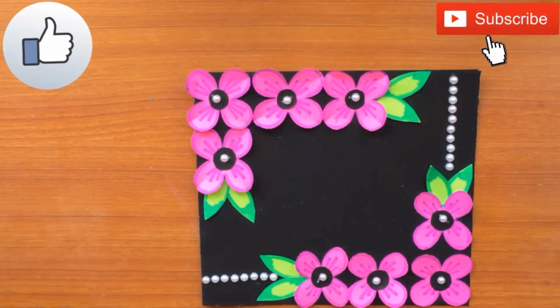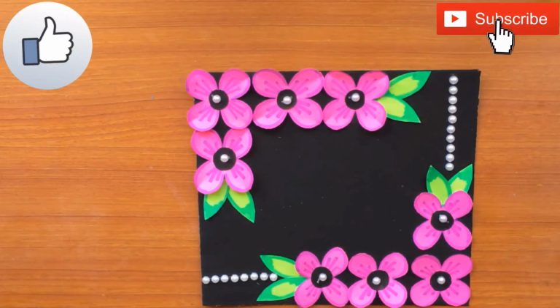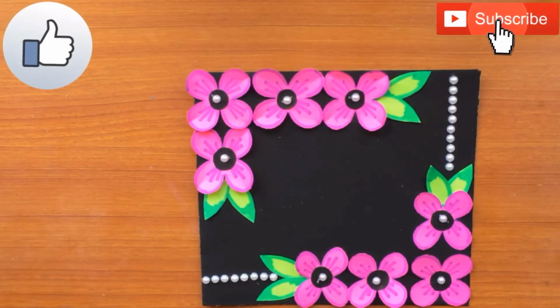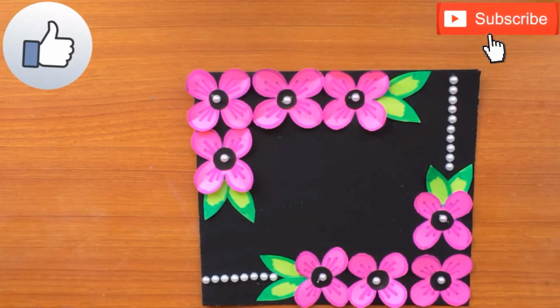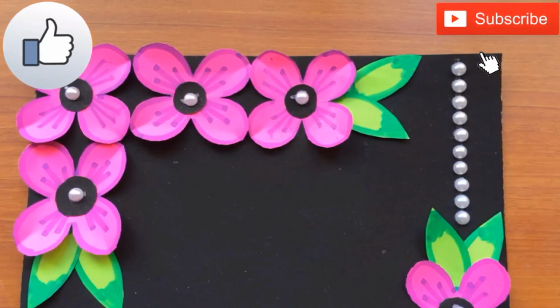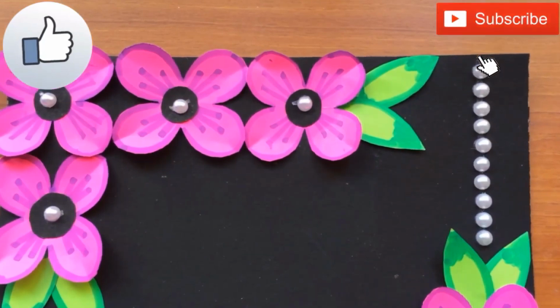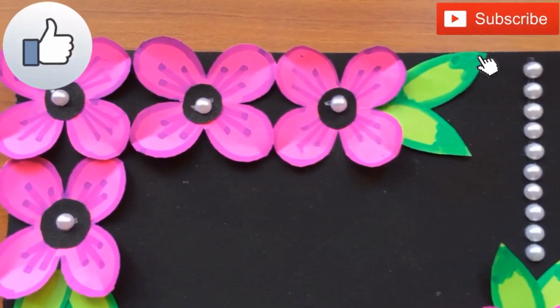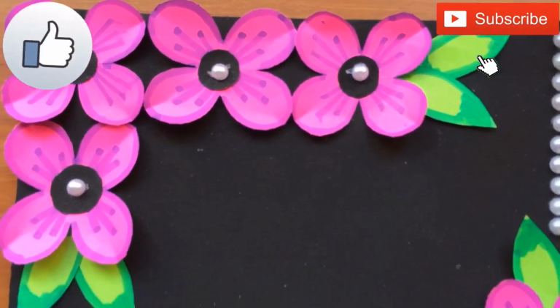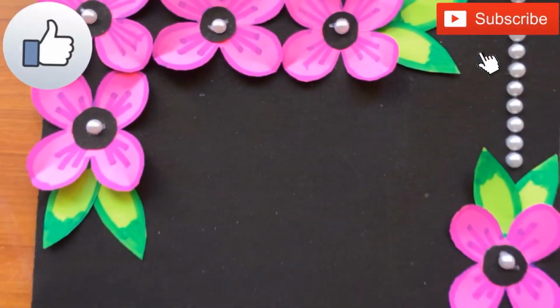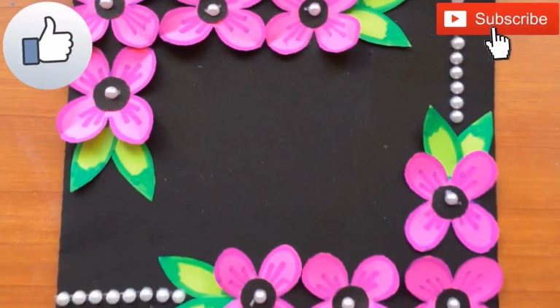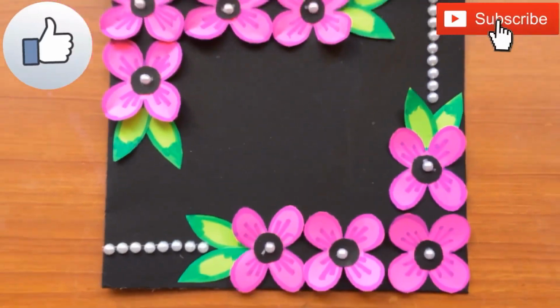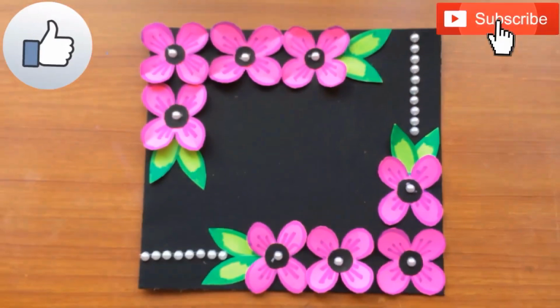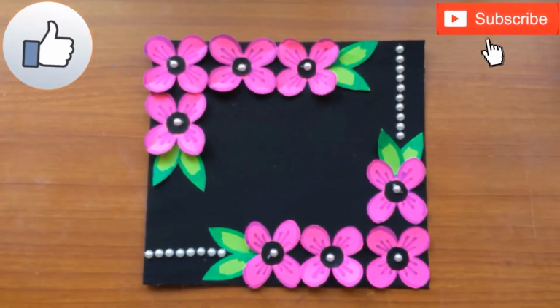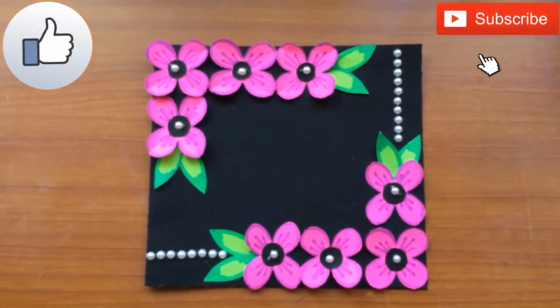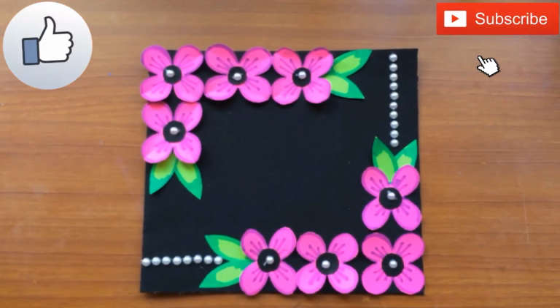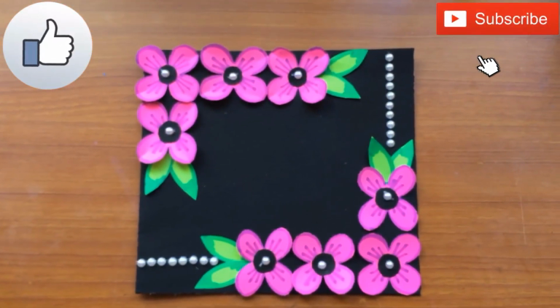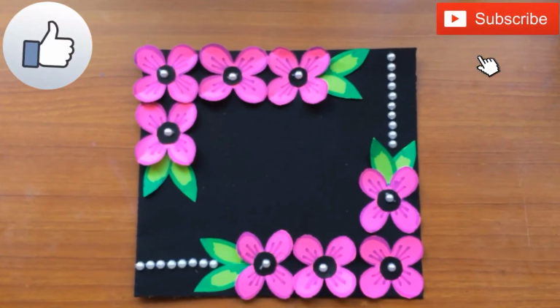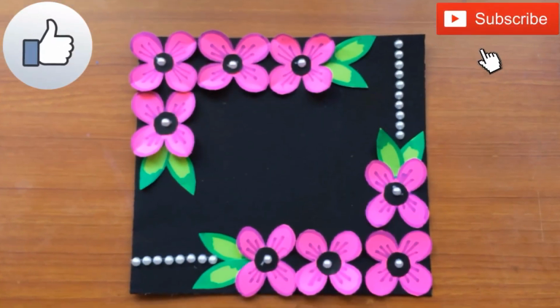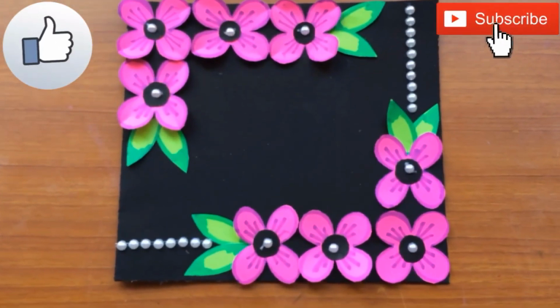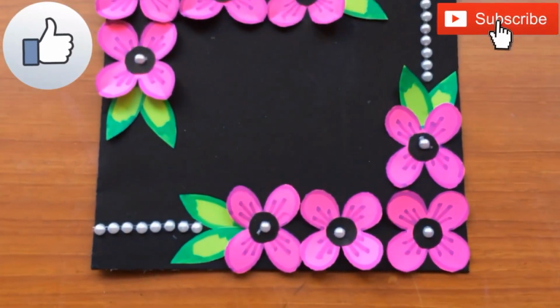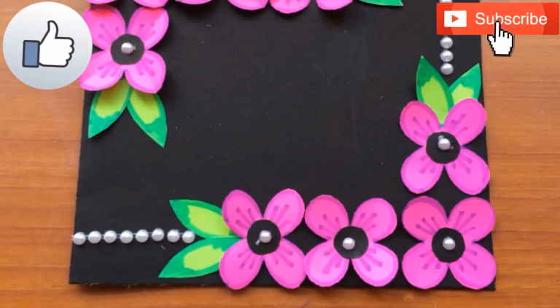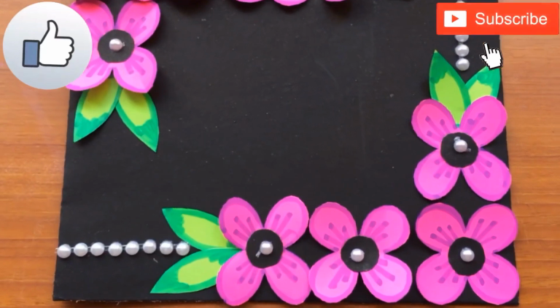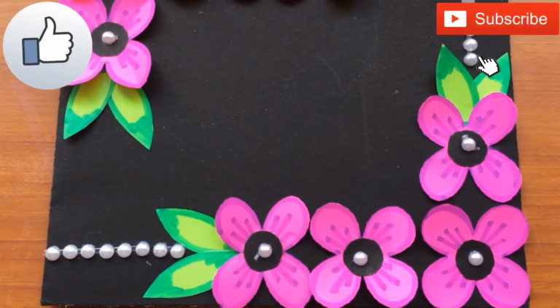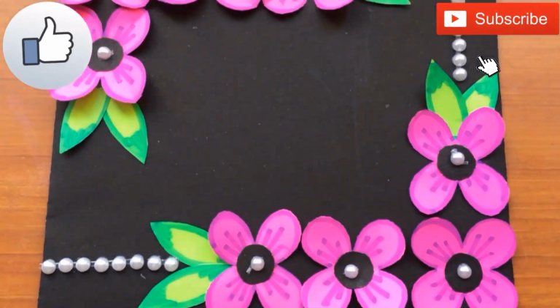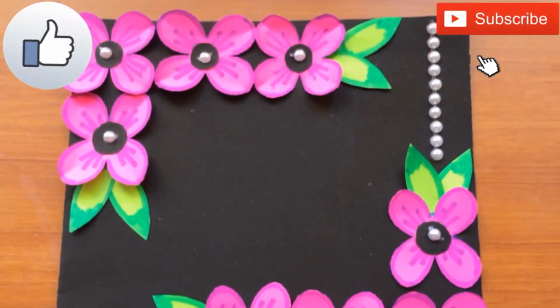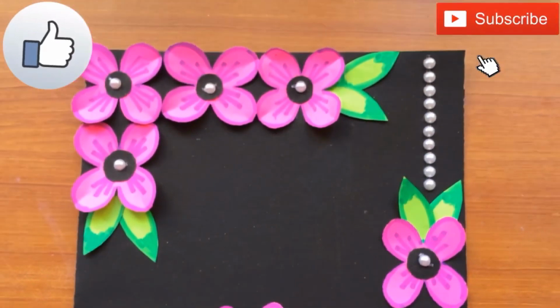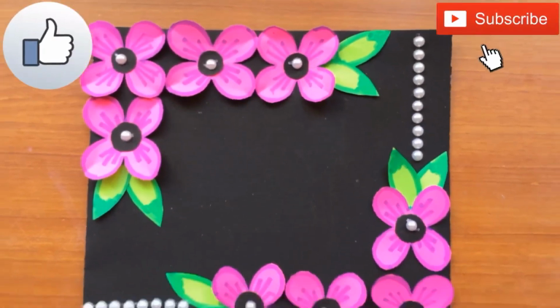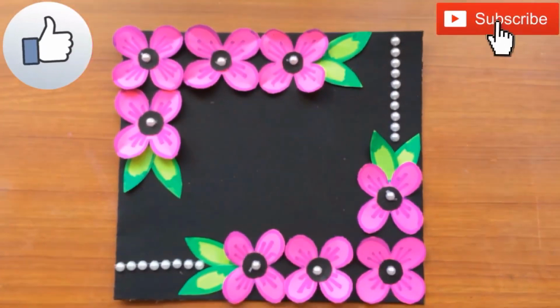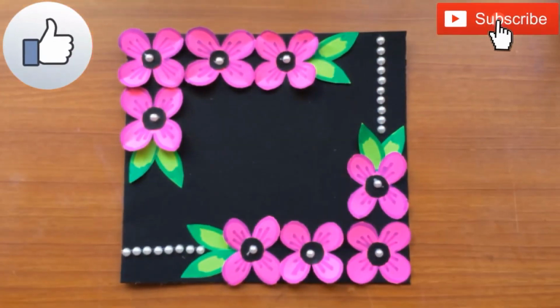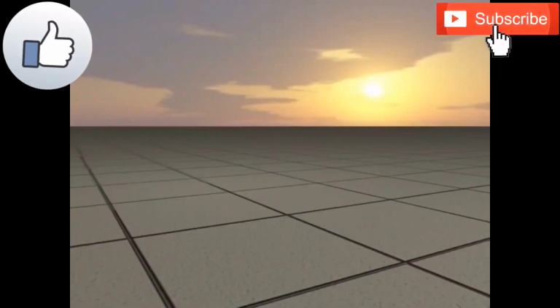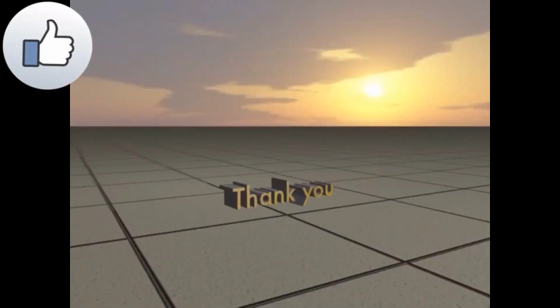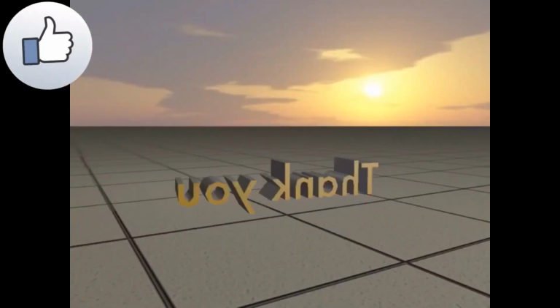Now your greeting card is ready! Thank you friends, thanks for watching, and don't forget to like, share, and subscribe to my channel, and do comment in the comment section below.